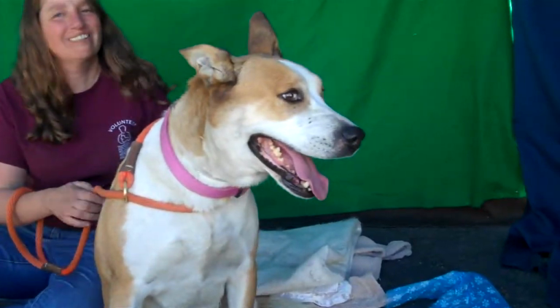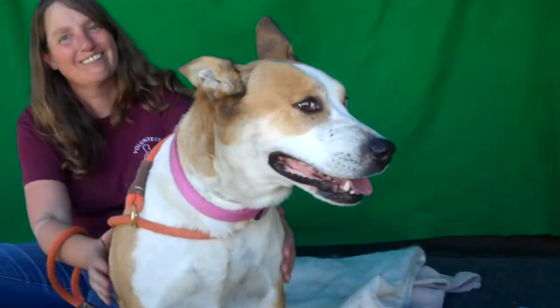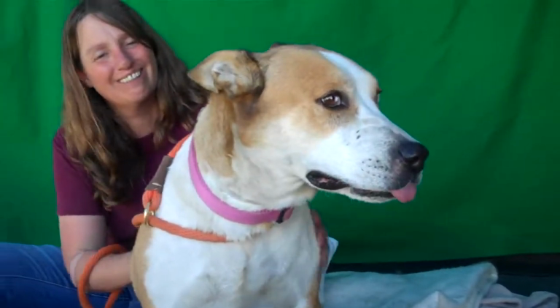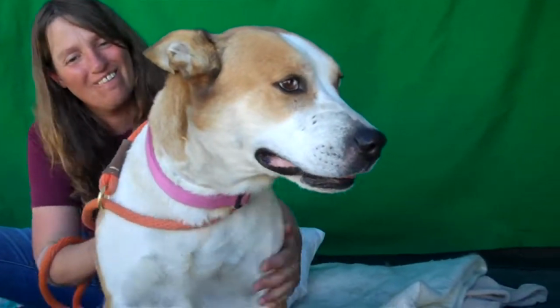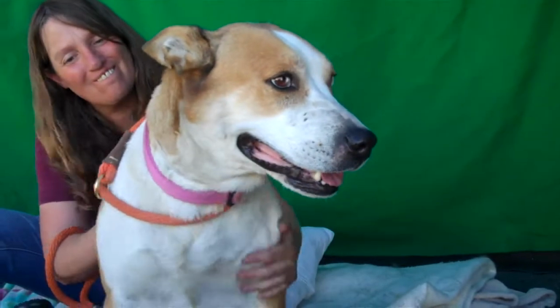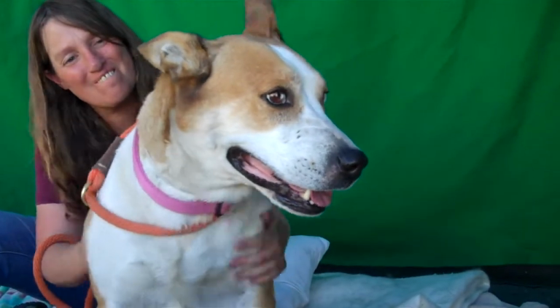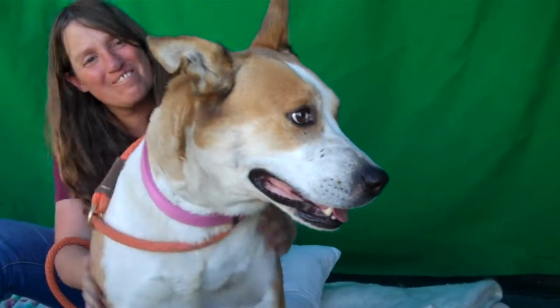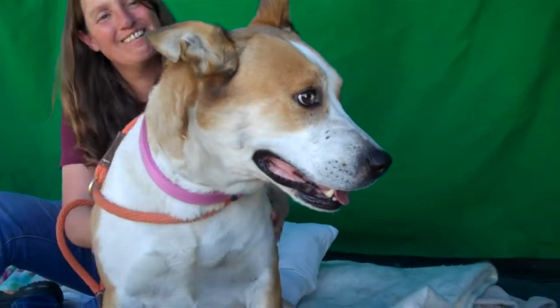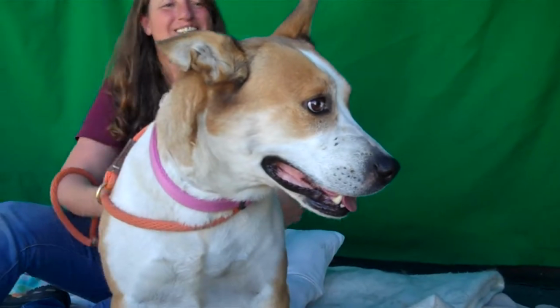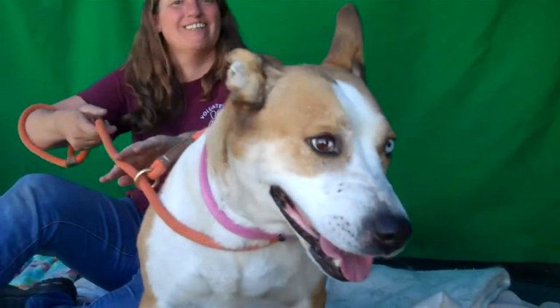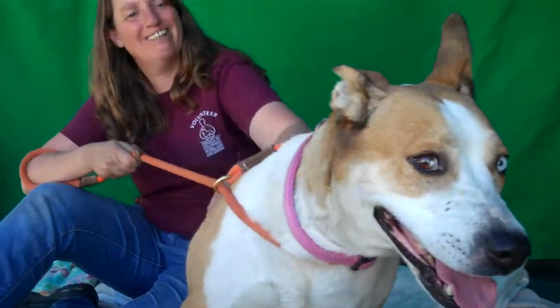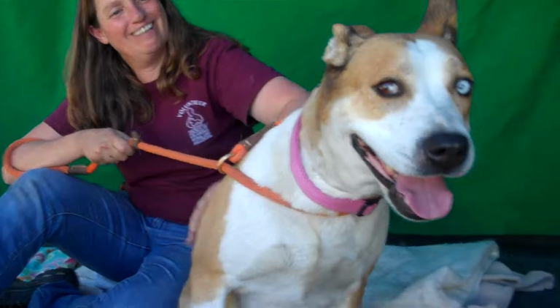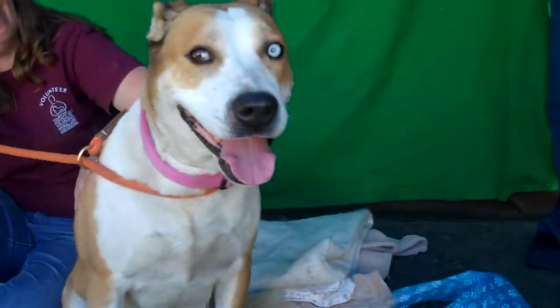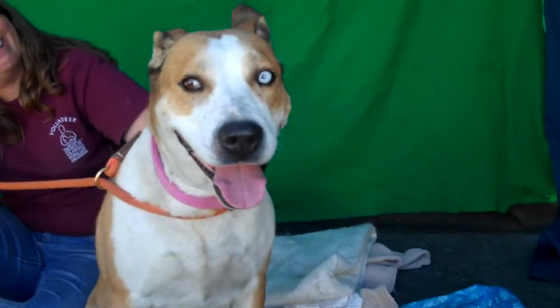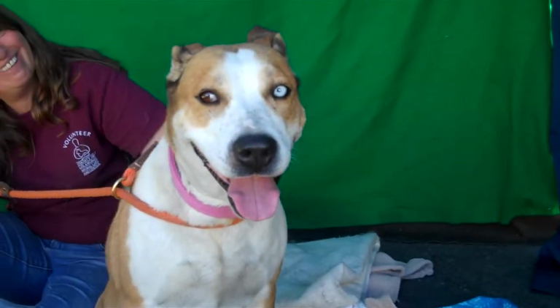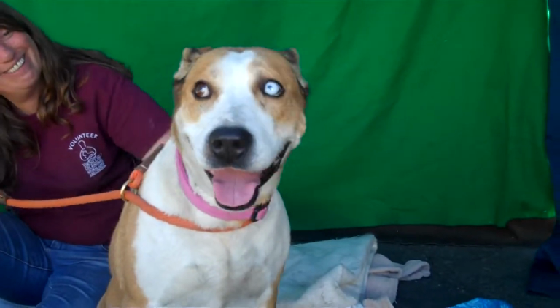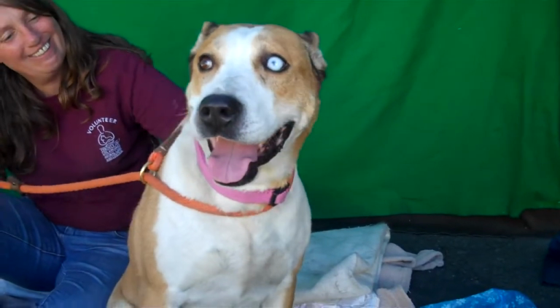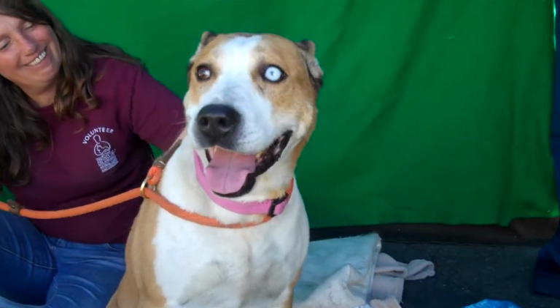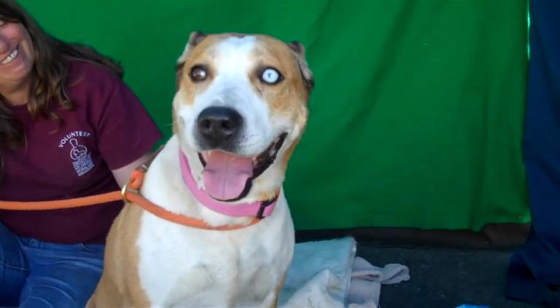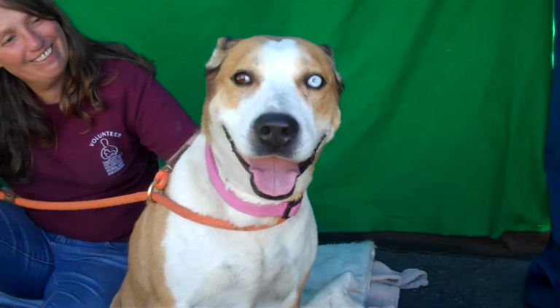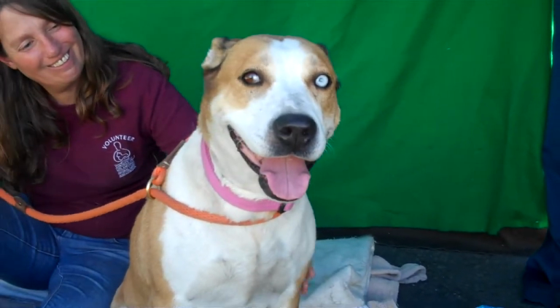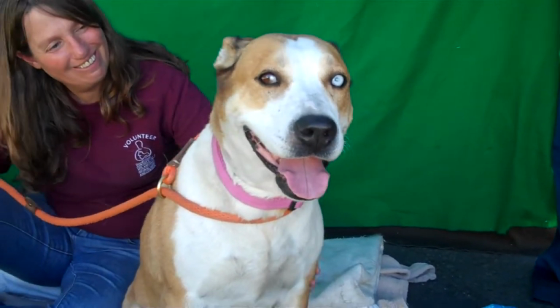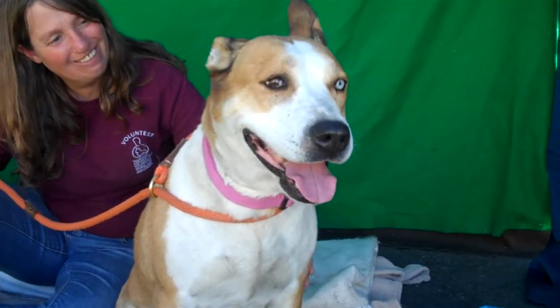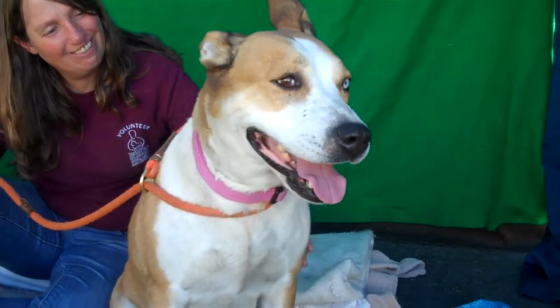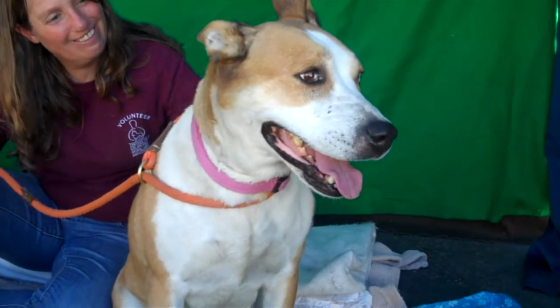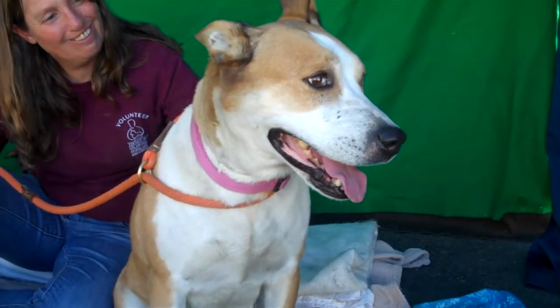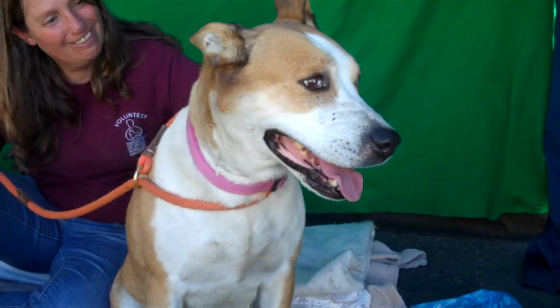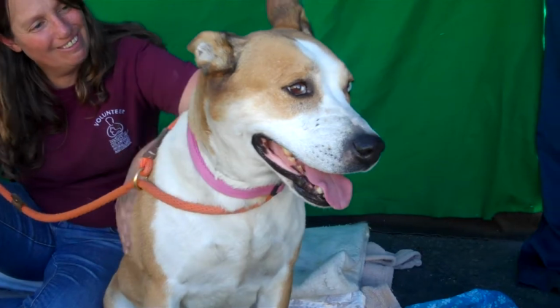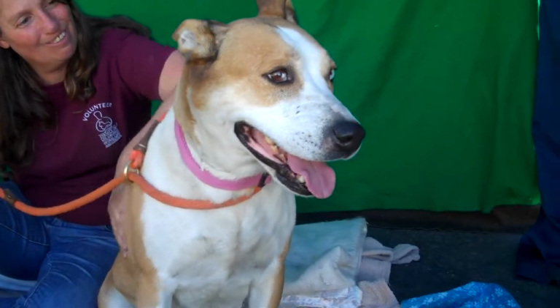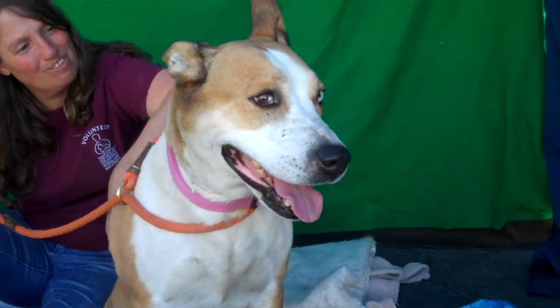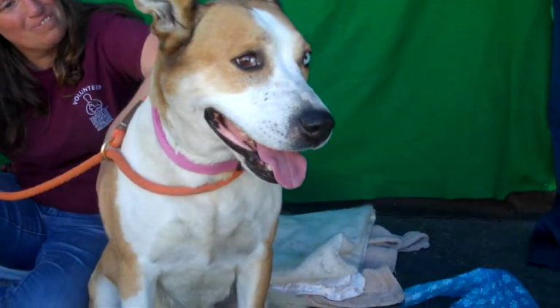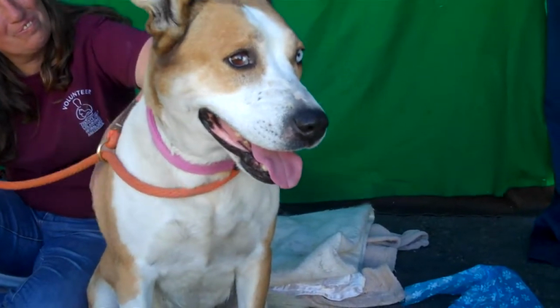I've got a gorgeous girl here for you. She's trying to be all shy and not look at me. Her name's Belle, and Belle, ID number A5005538, is just gorgeous.